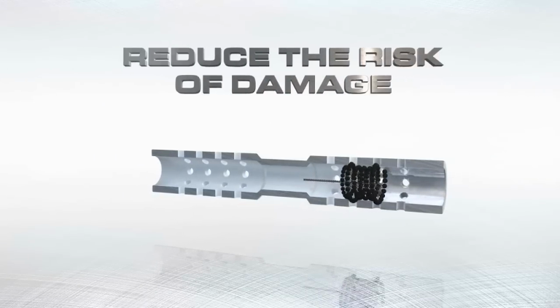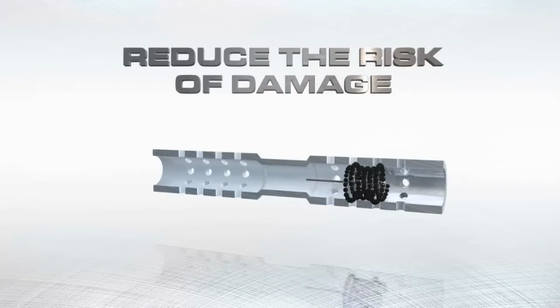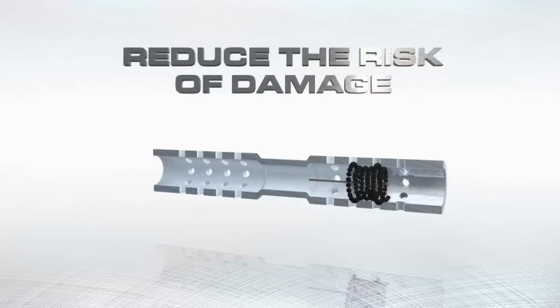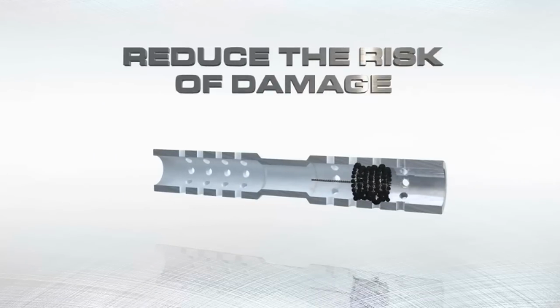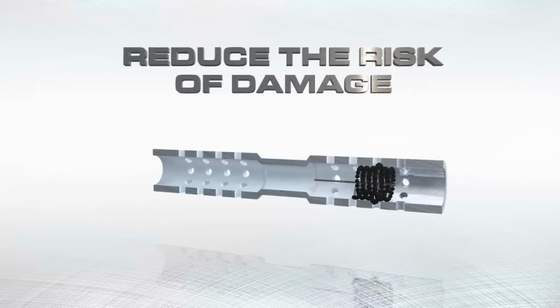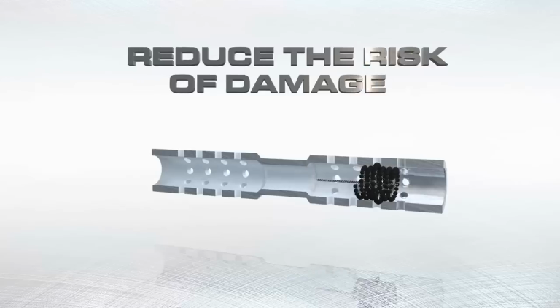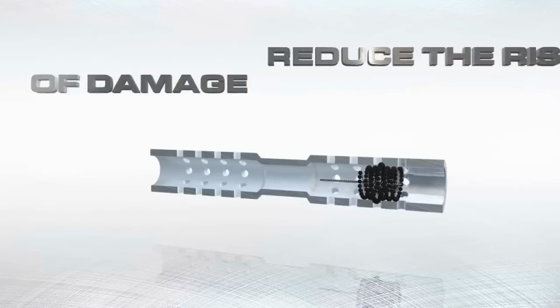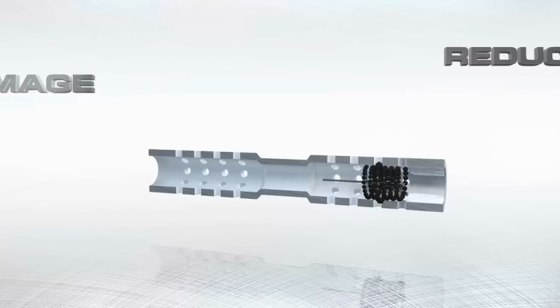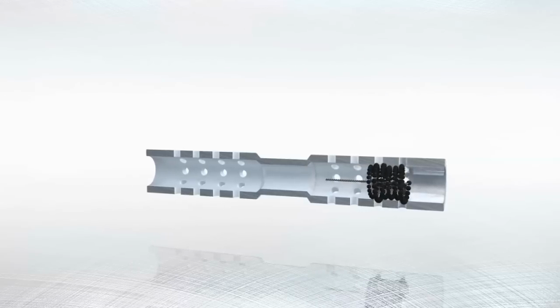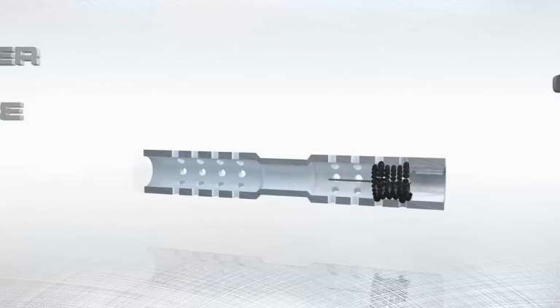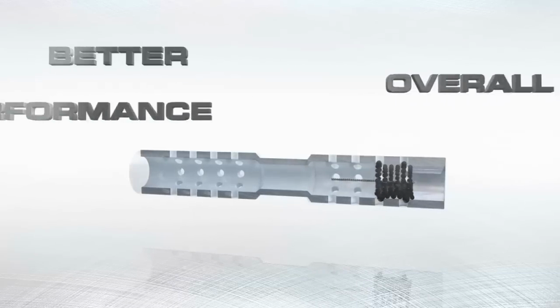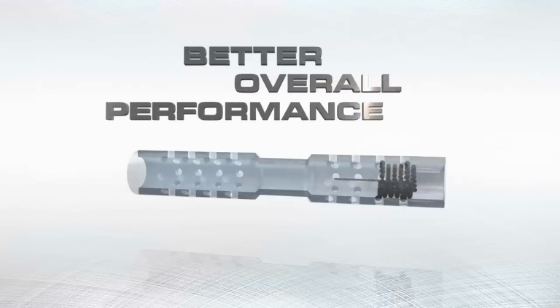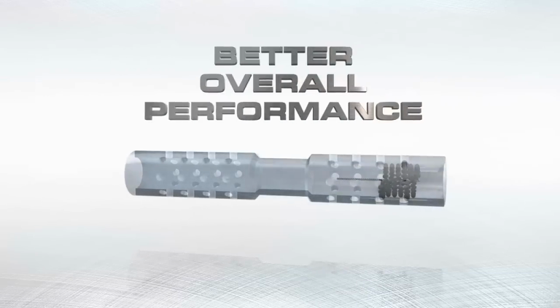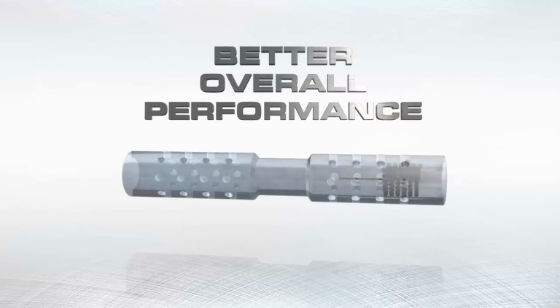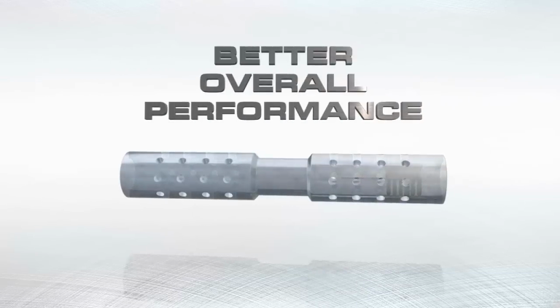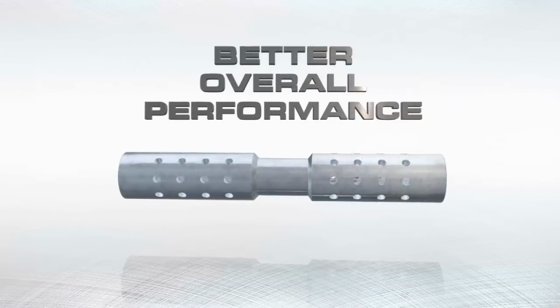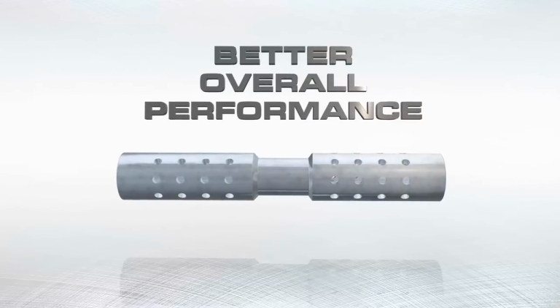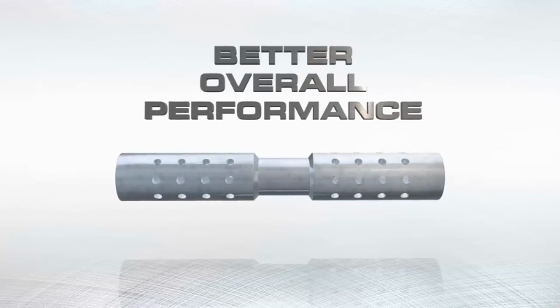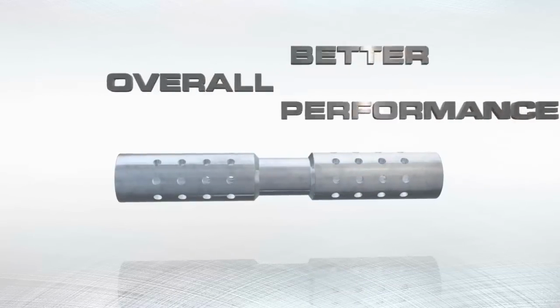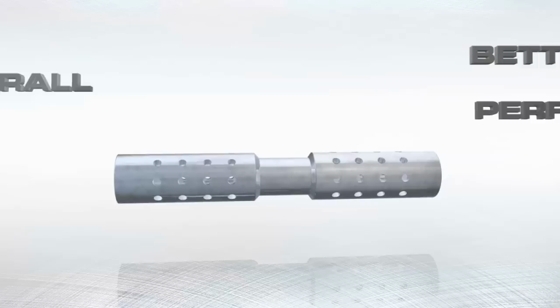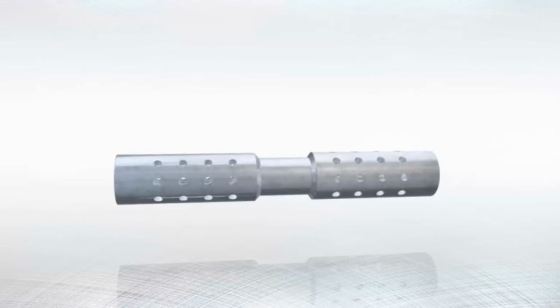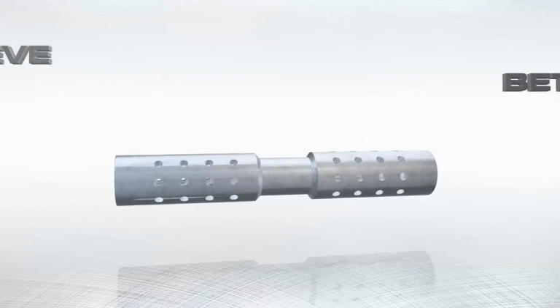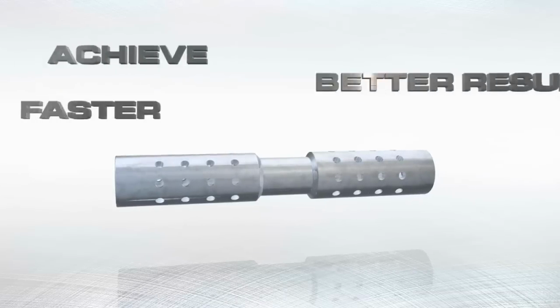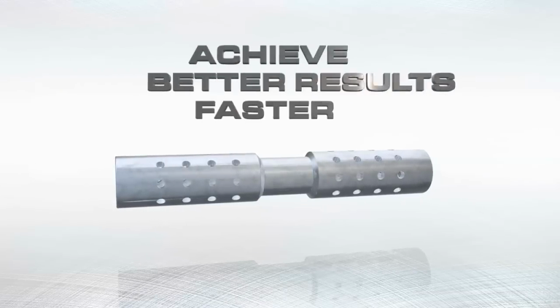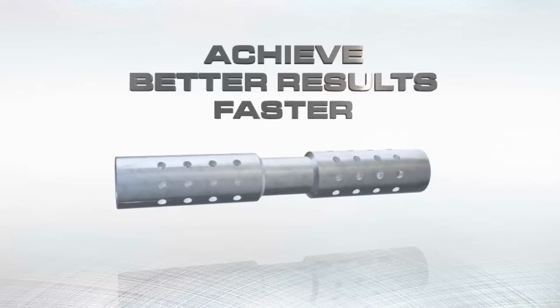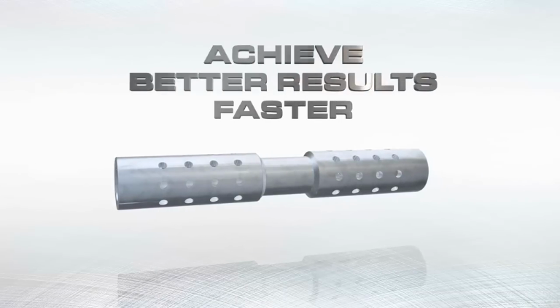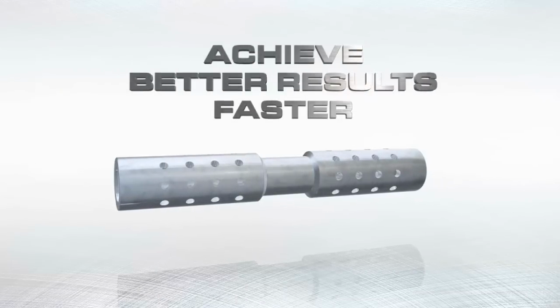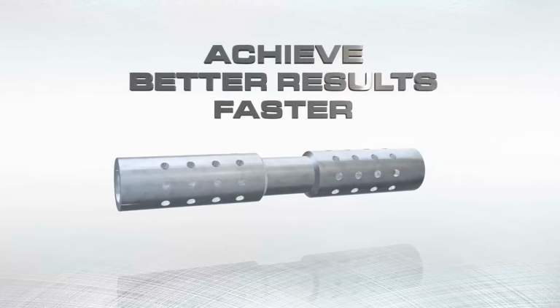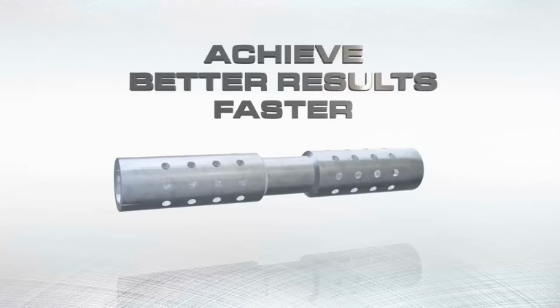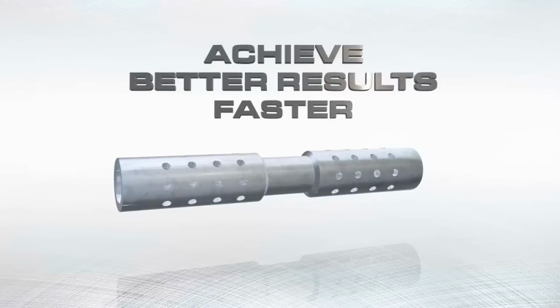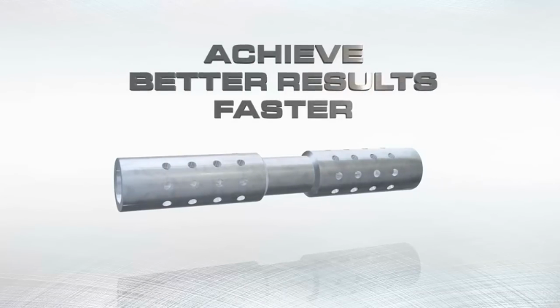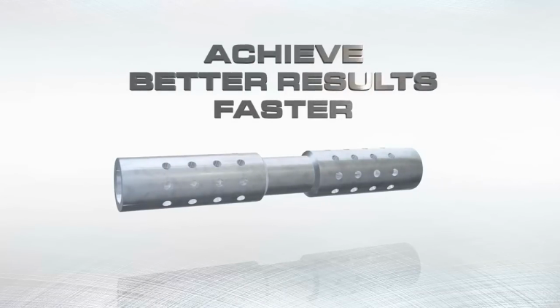Deburring reduces the risk of damage from loose metal fragments and ensures longer-lasting, better overall performance. Achieve better results faster and more consistently with the FlexHone.